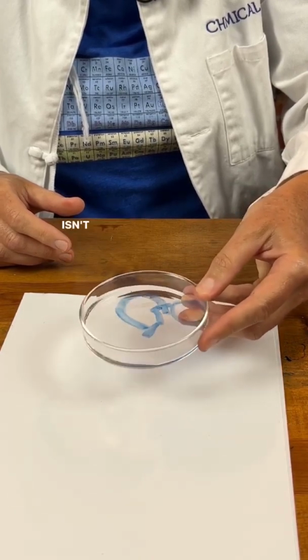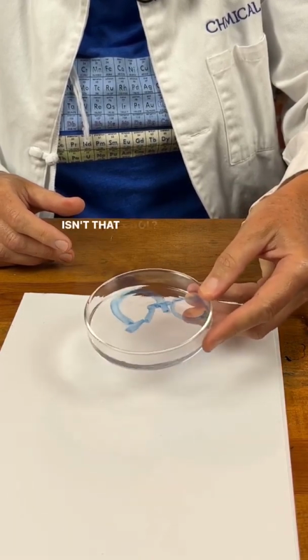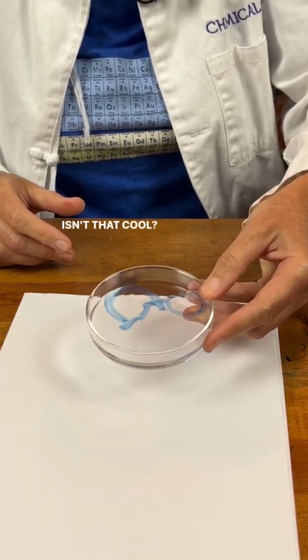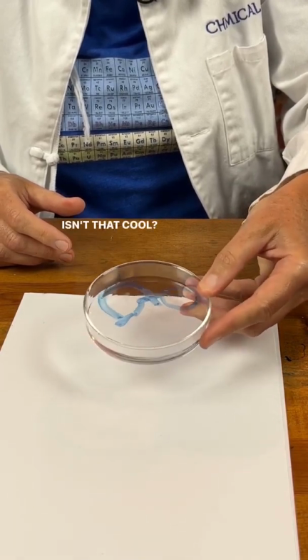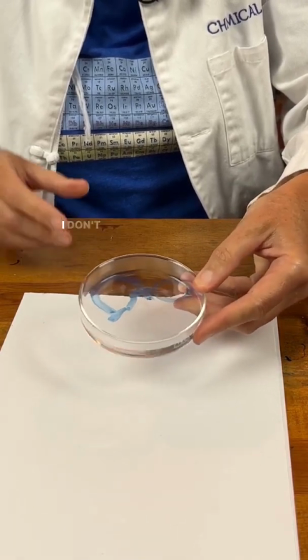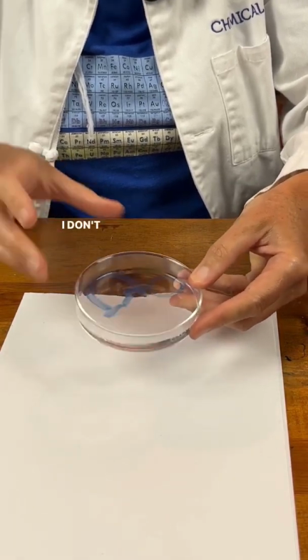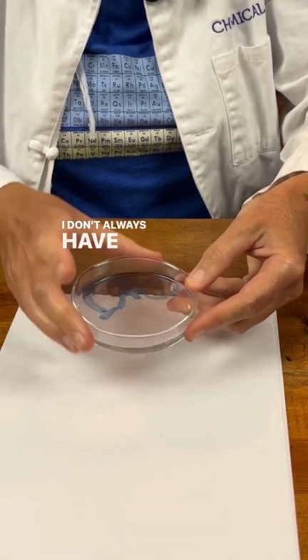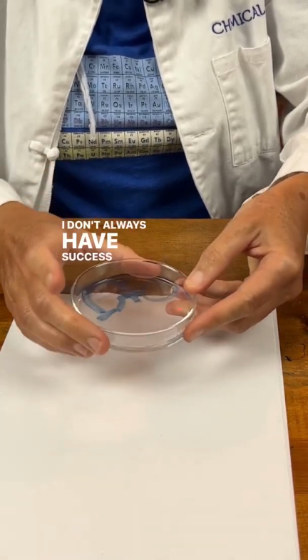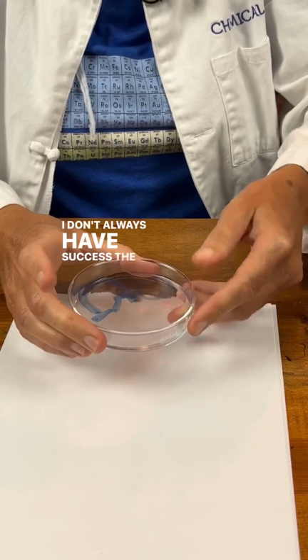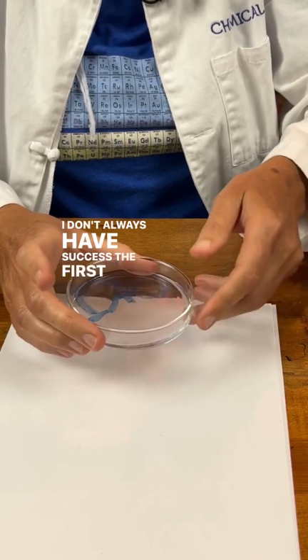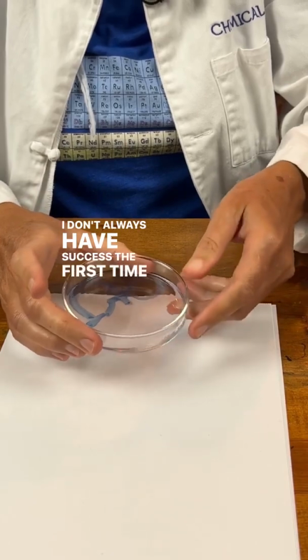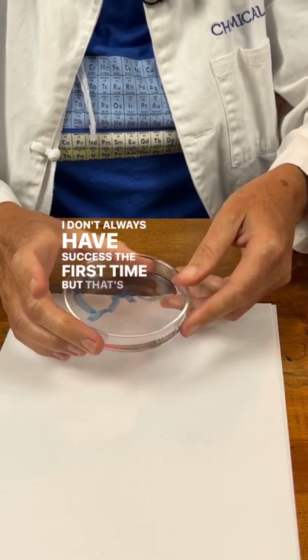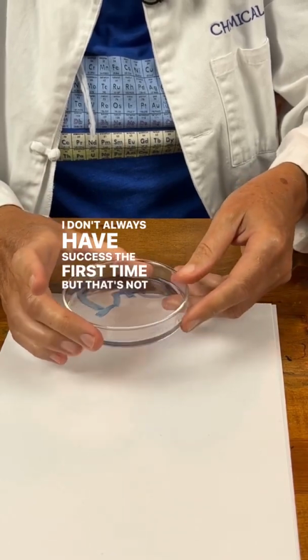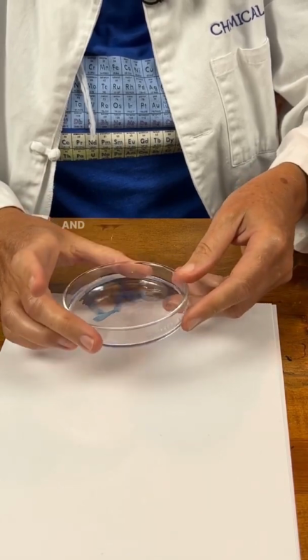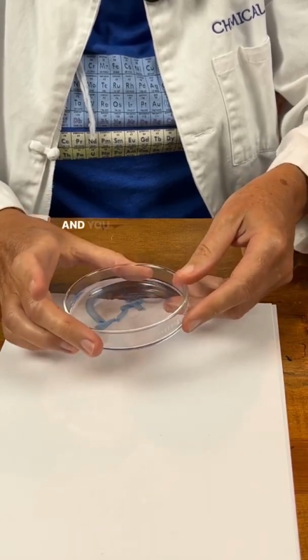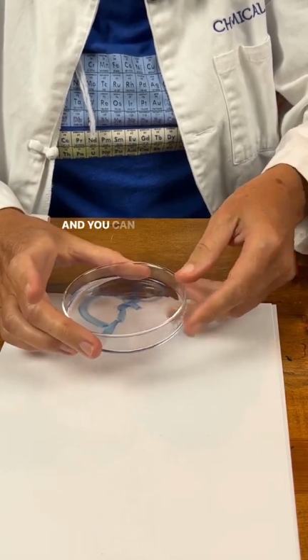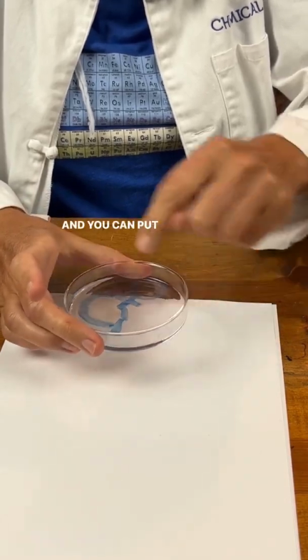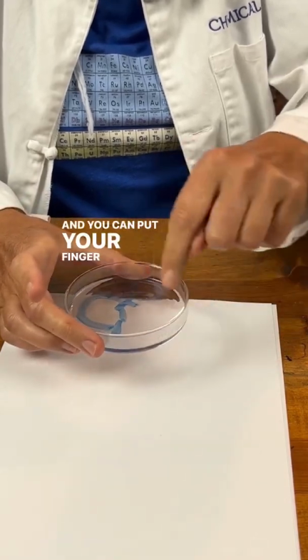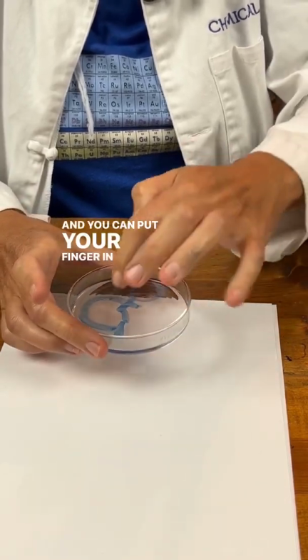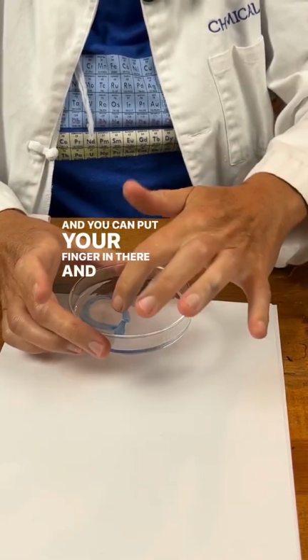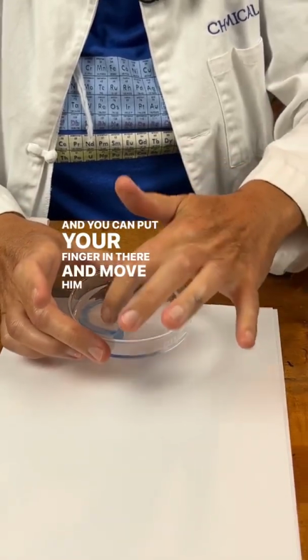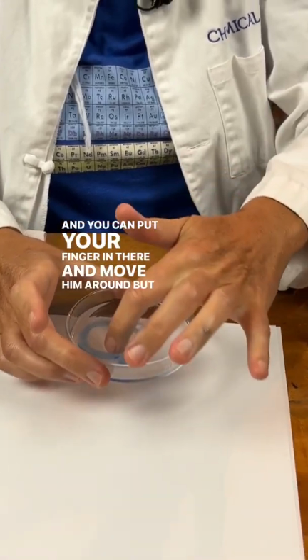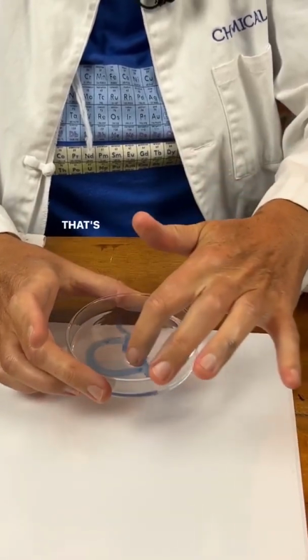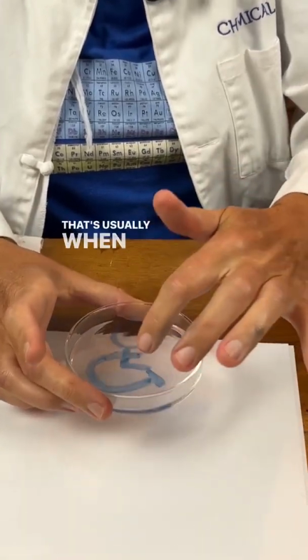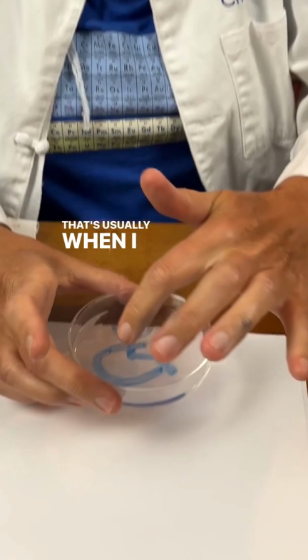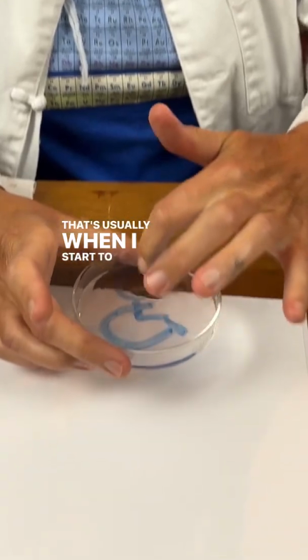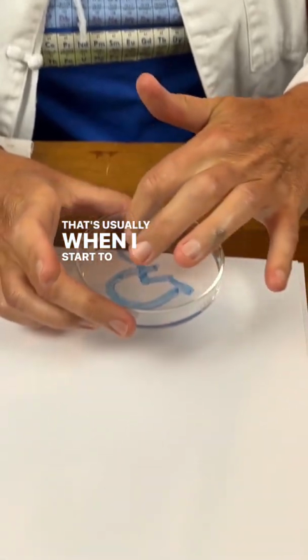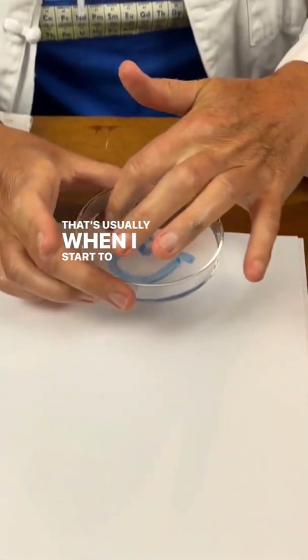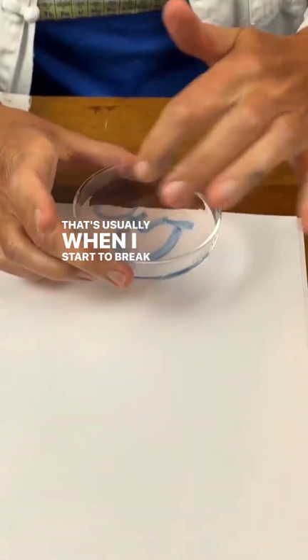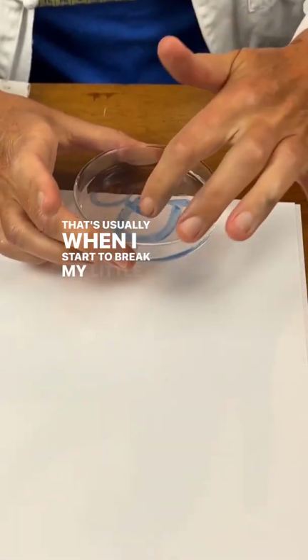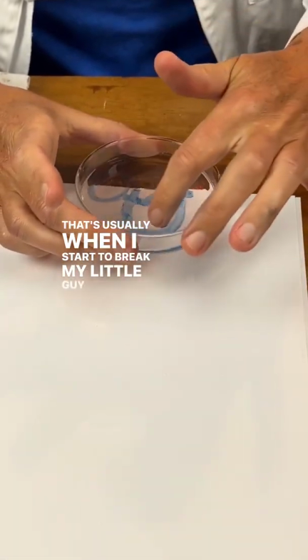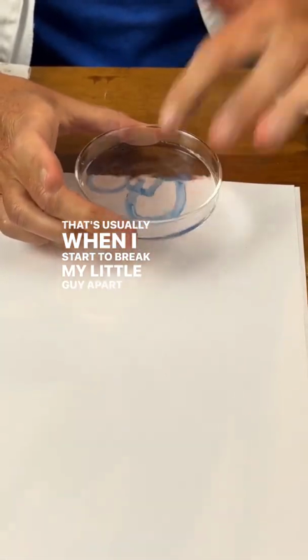Isn't that cool? I don't always have success the first time, but that's not bad. You can put your finger in there and move them around, but that's usually when I start to break my little guy apart.